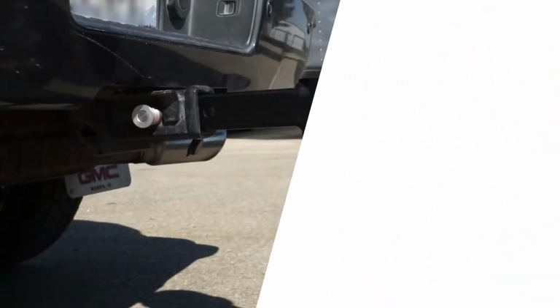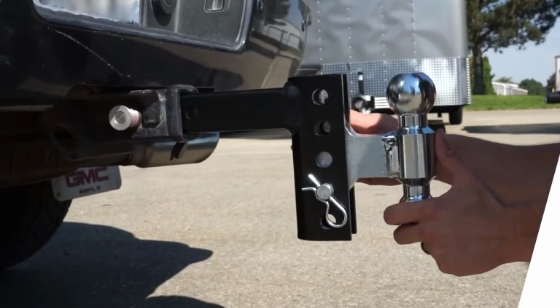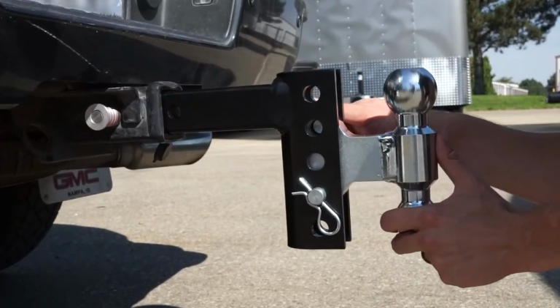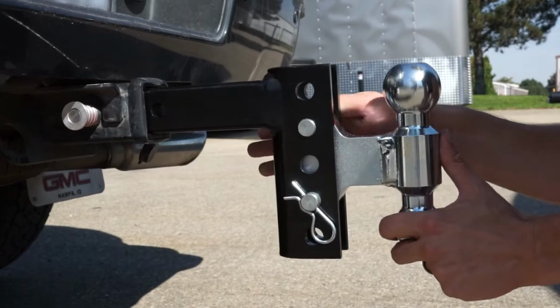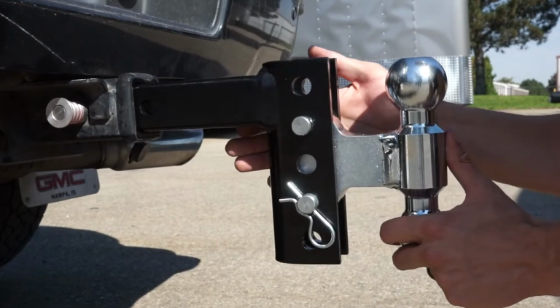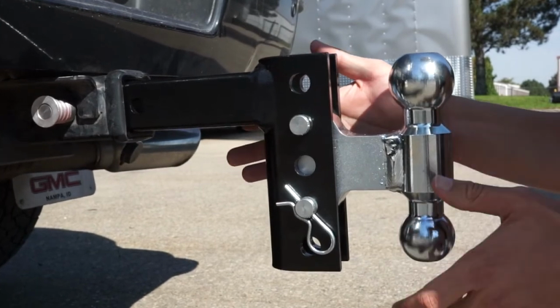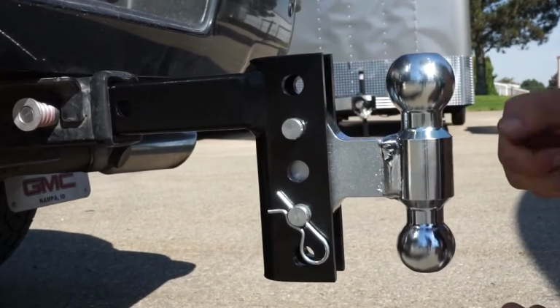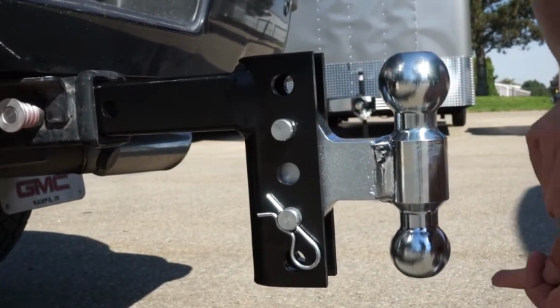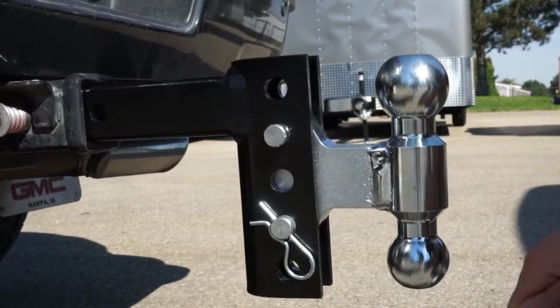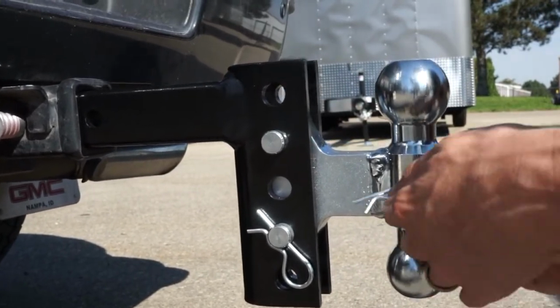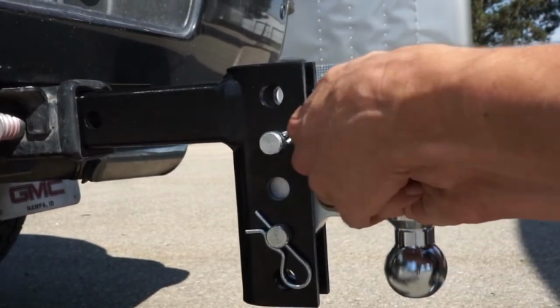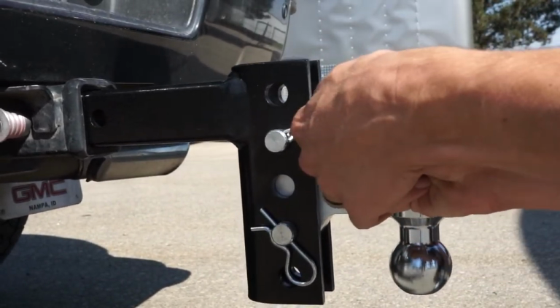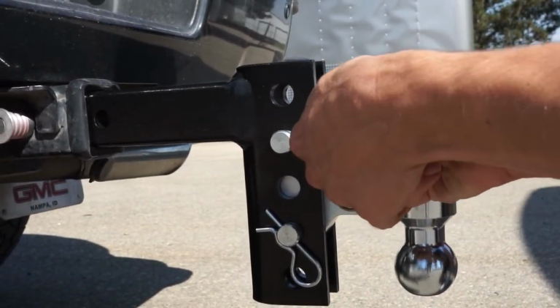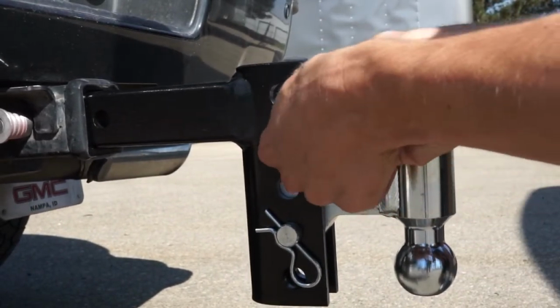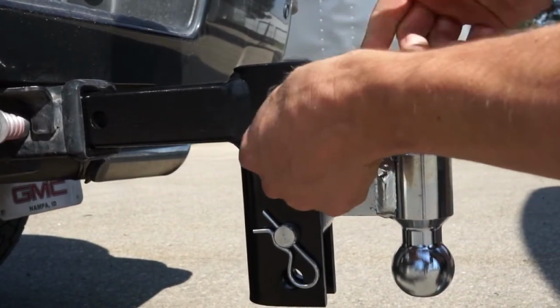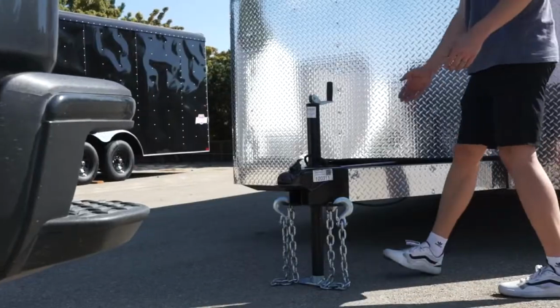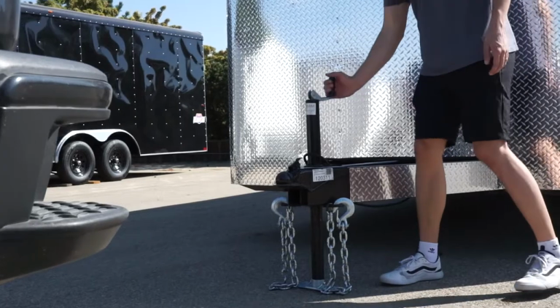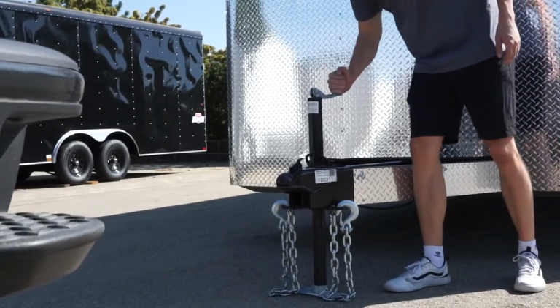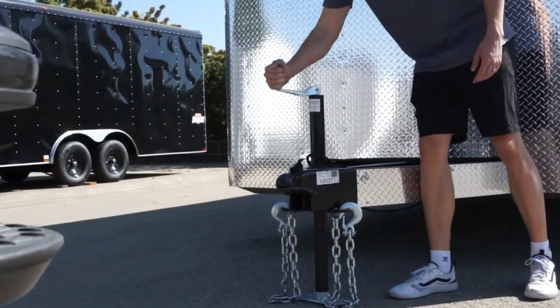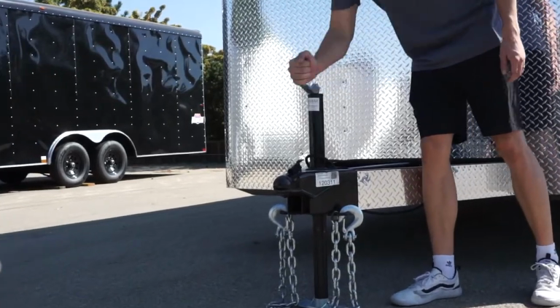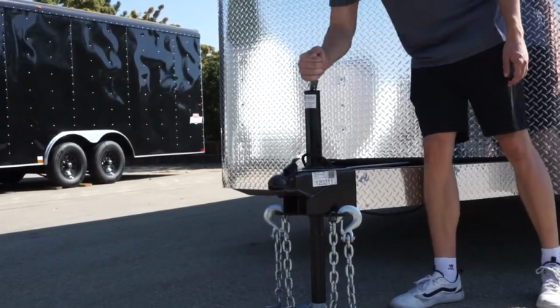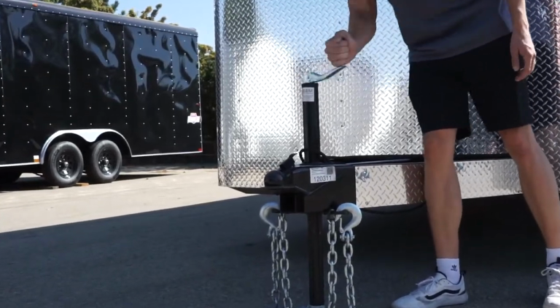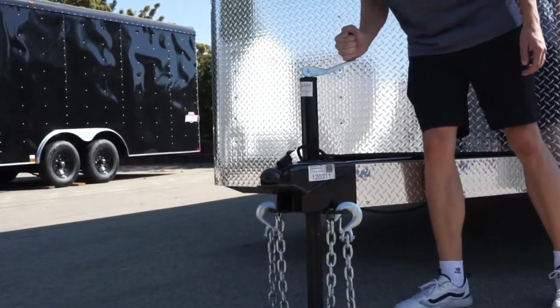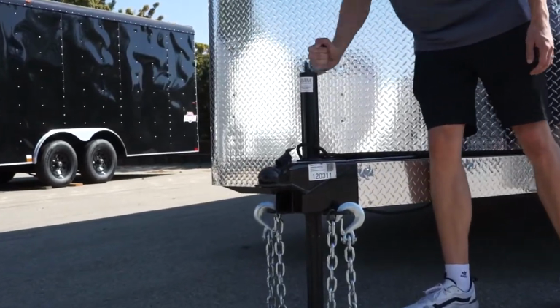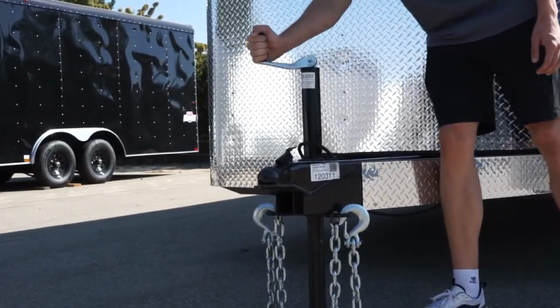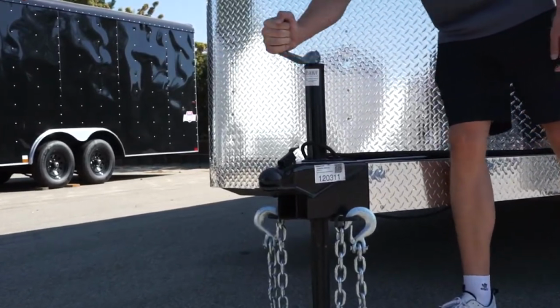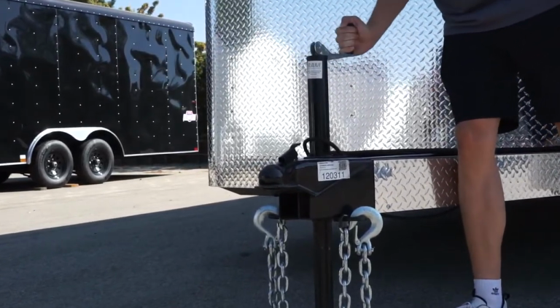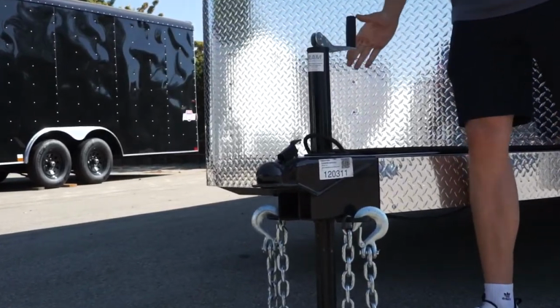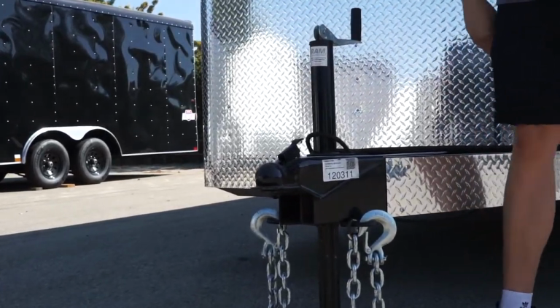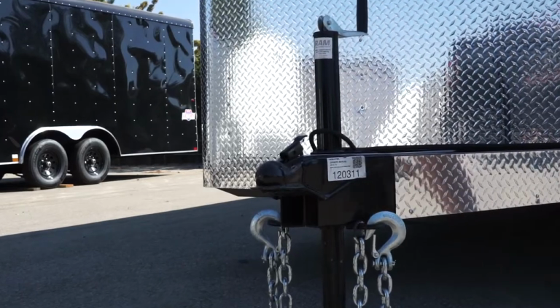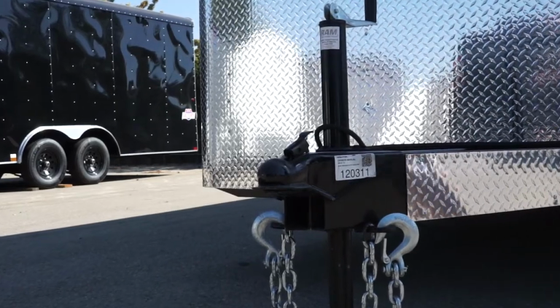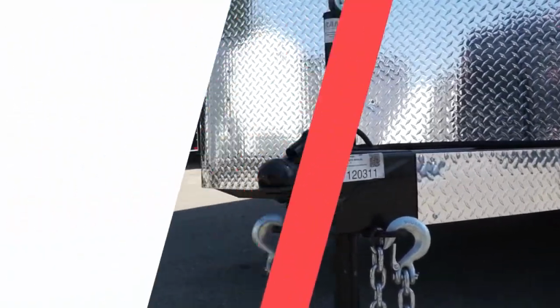The first step is to ensure that you have the correct ball size and that your ball is set to the right height for your trailer. The next step is to raise your trailer using the trailer jack enough for the bottom of the coupler to clear the top of your trailer ball.